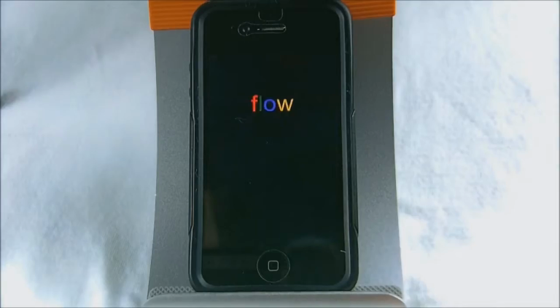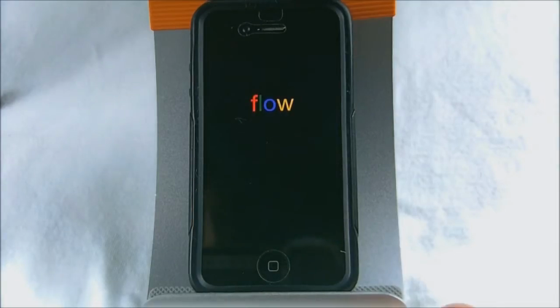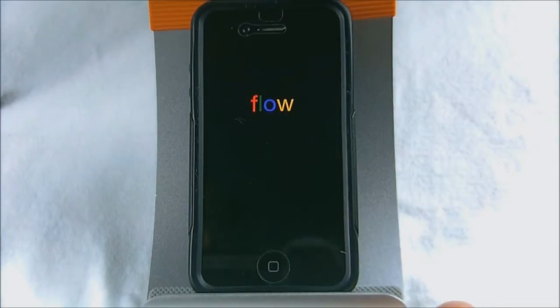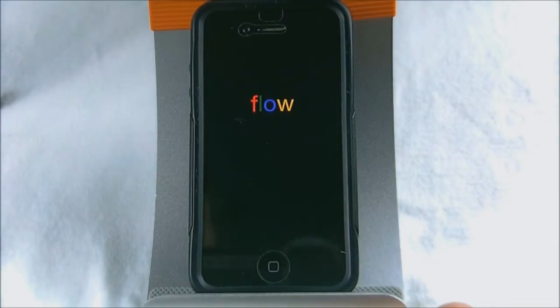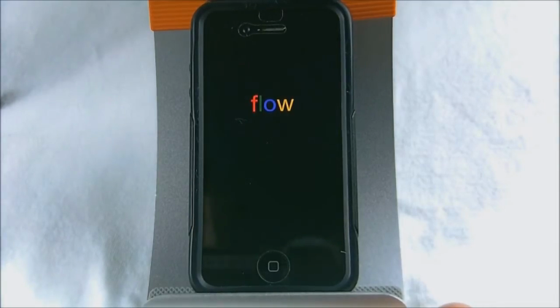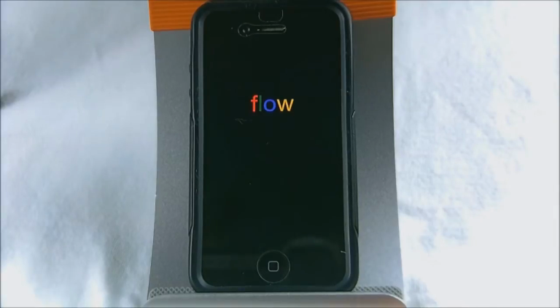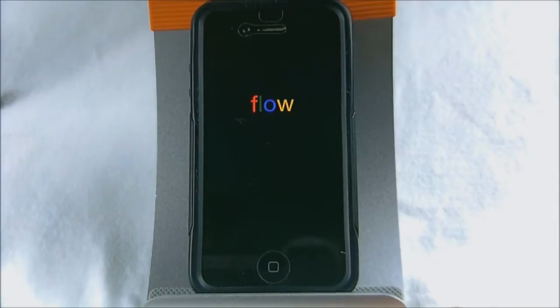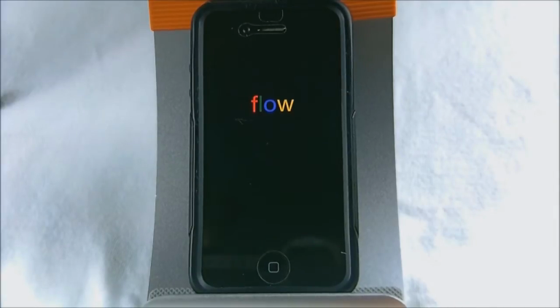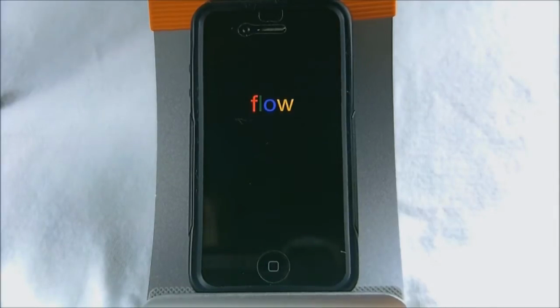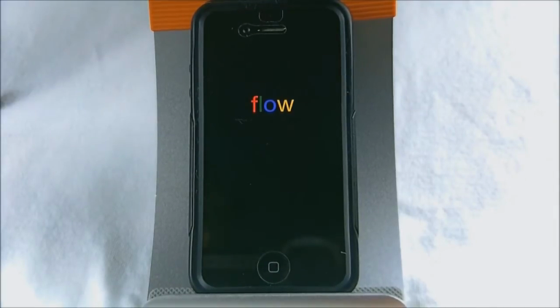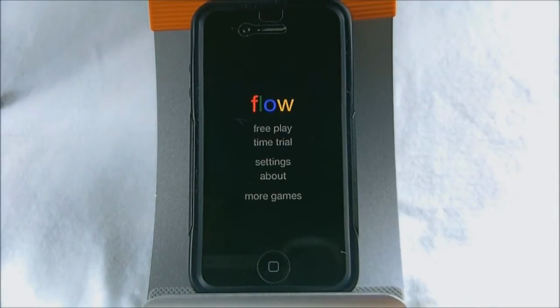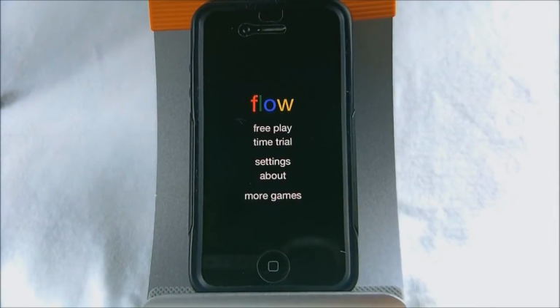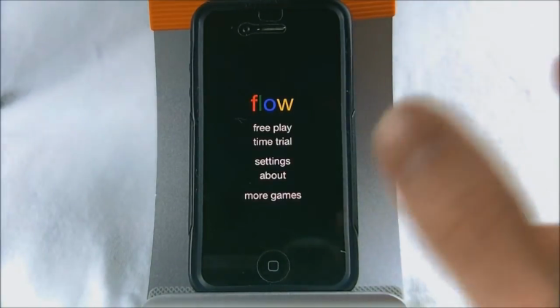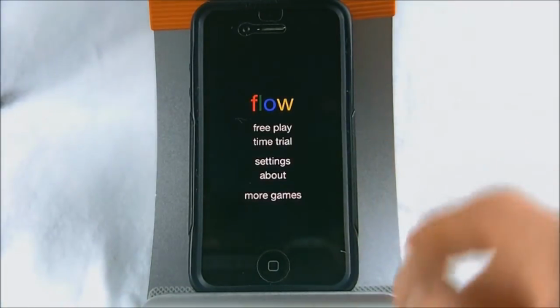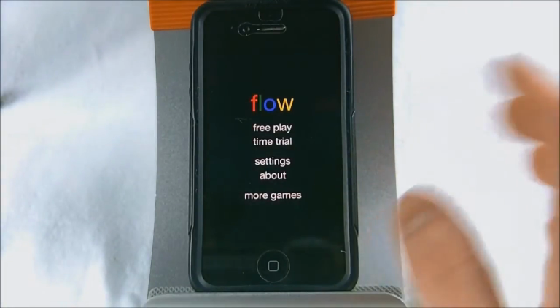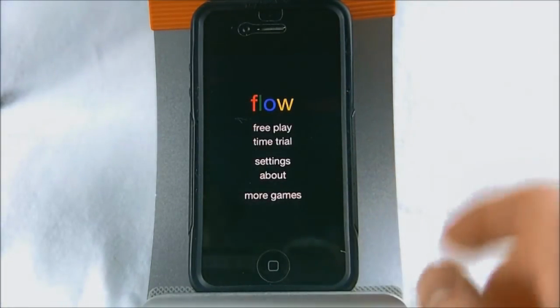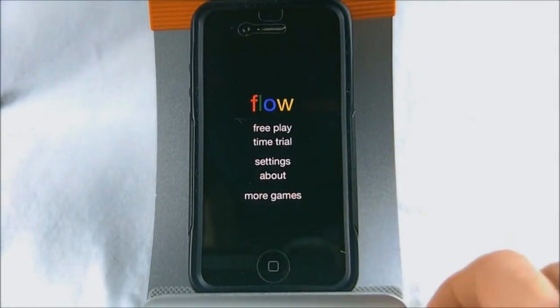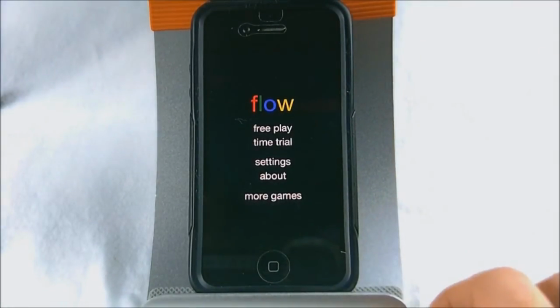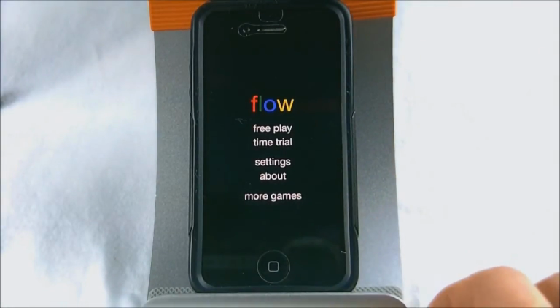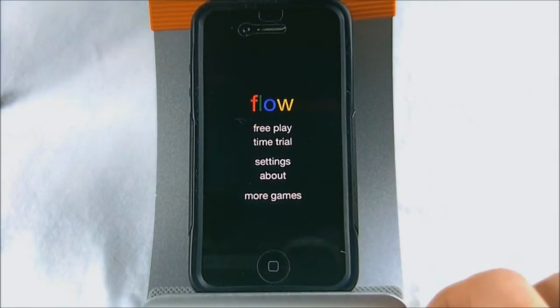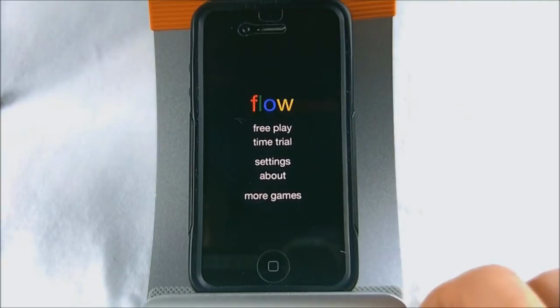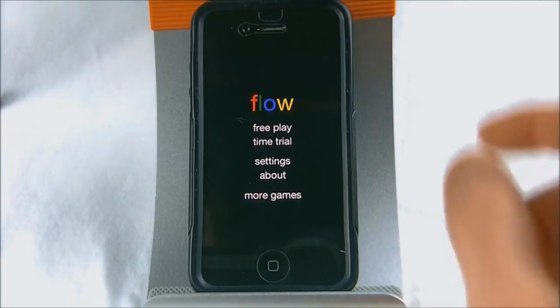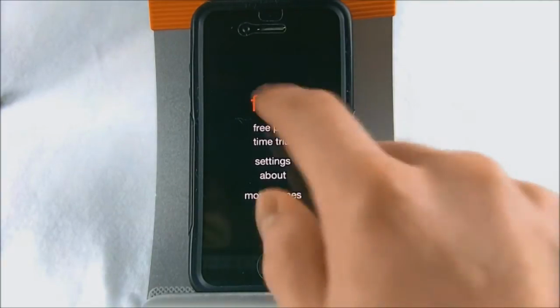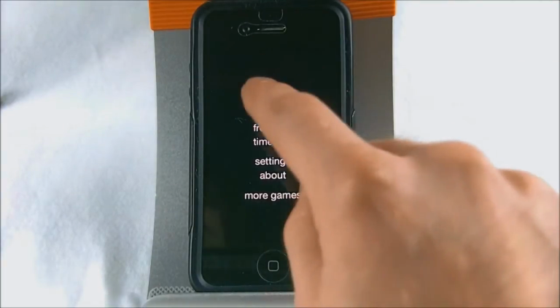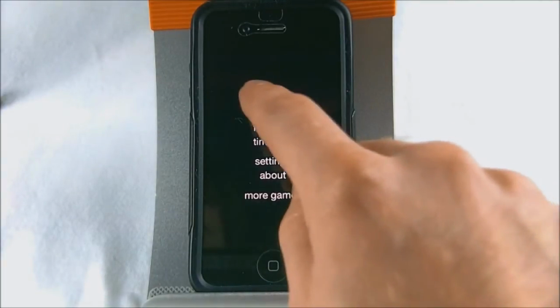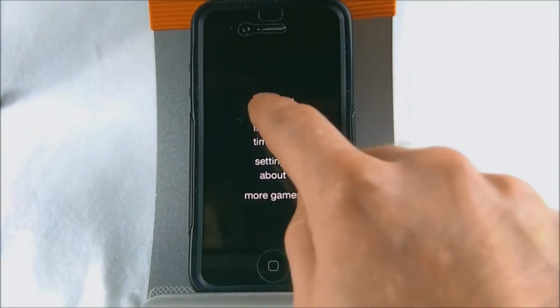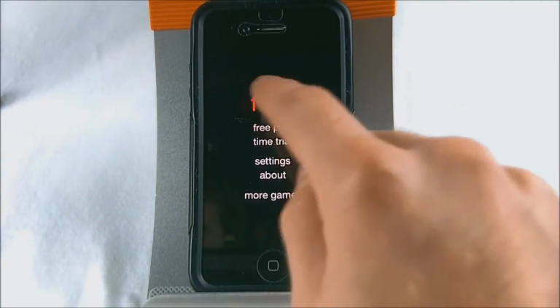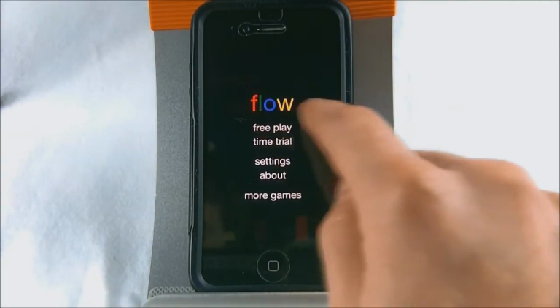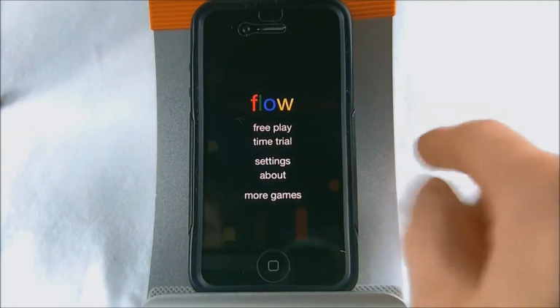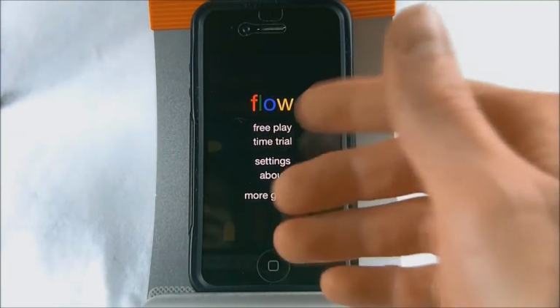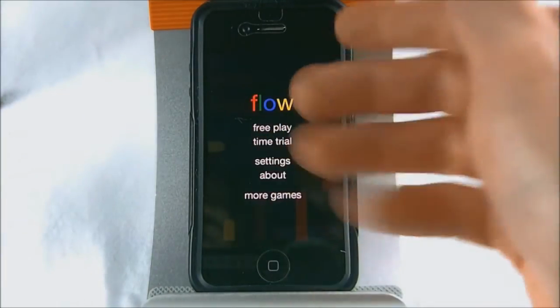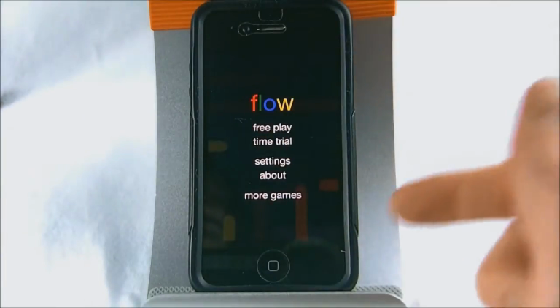Flow is actually listed under the name Flow Free on the App Store because the actual app called Flow is something different. But this is Flow Free, and it's basically a puzzle type game.